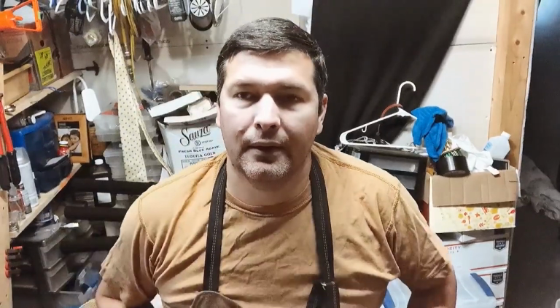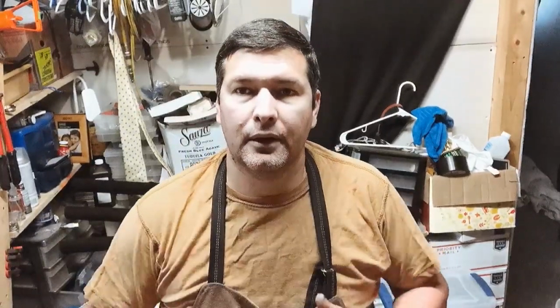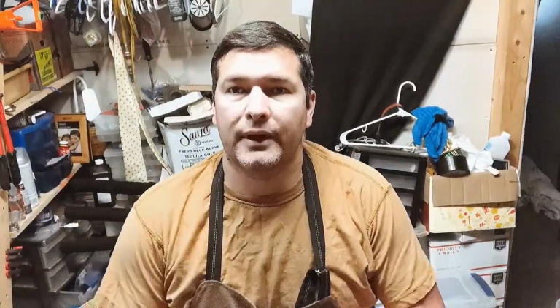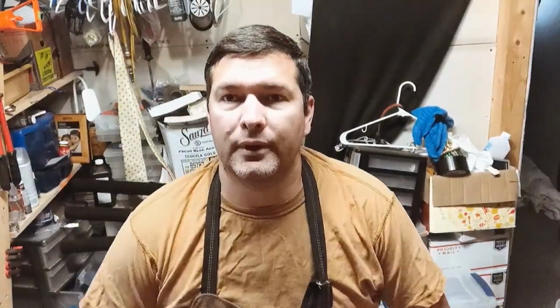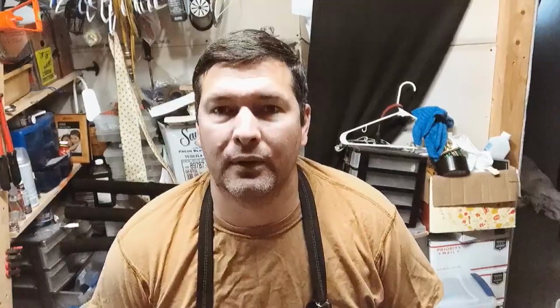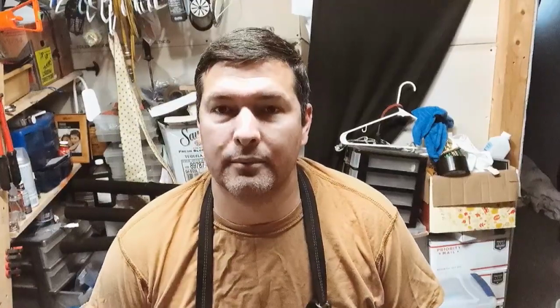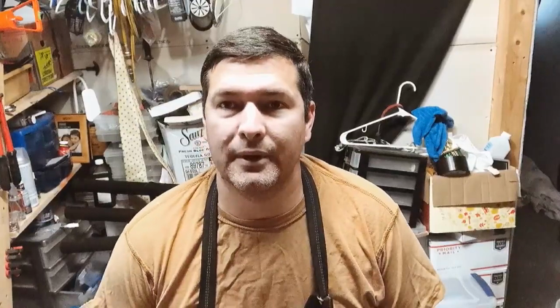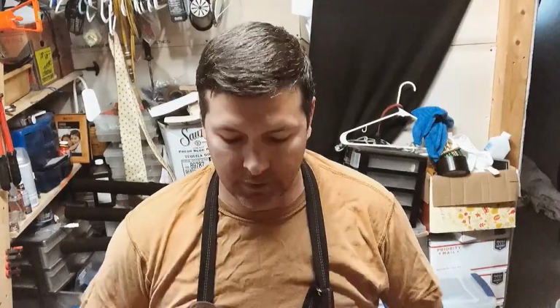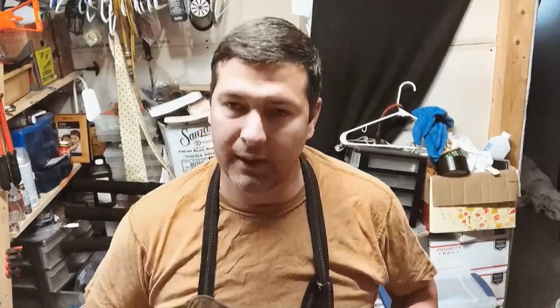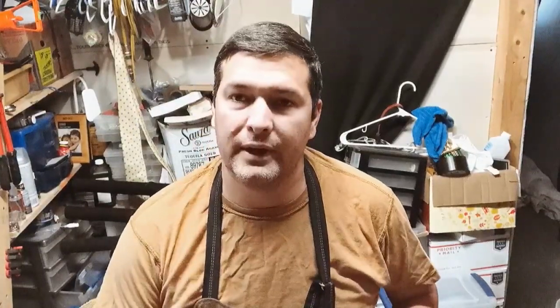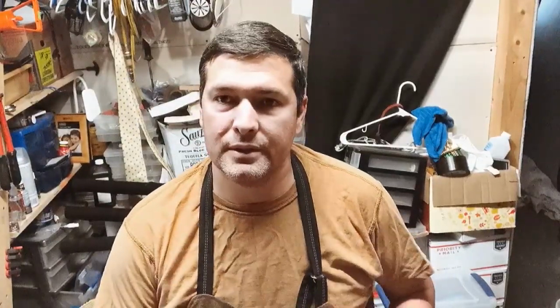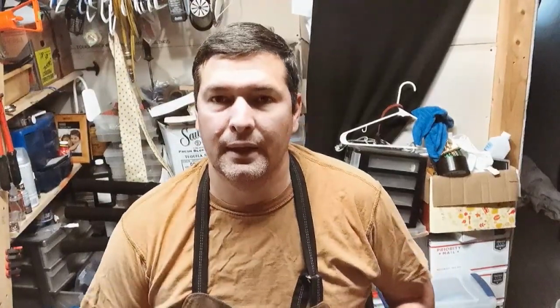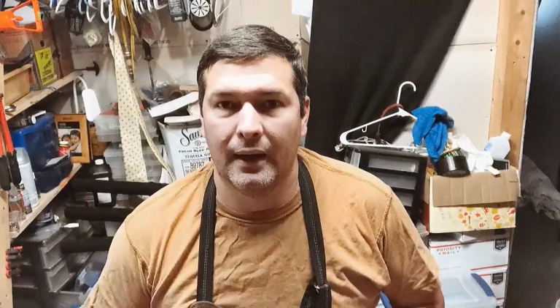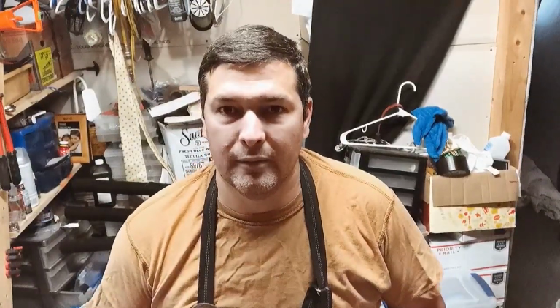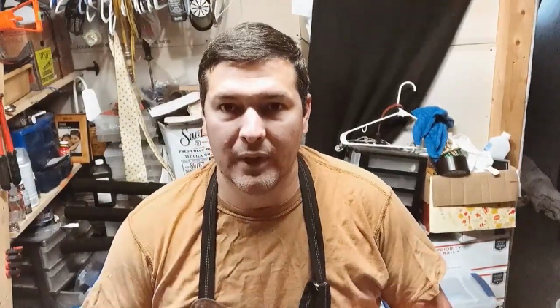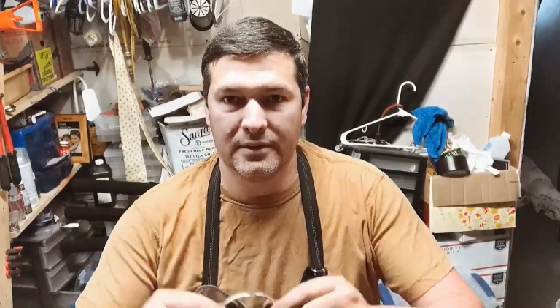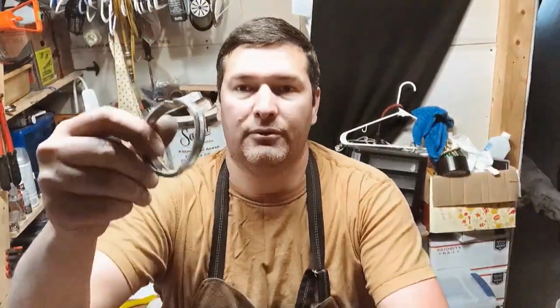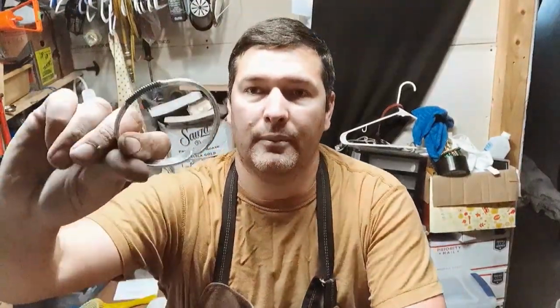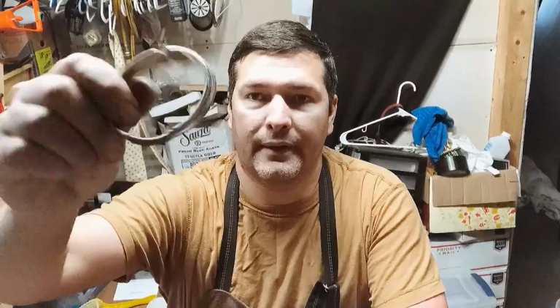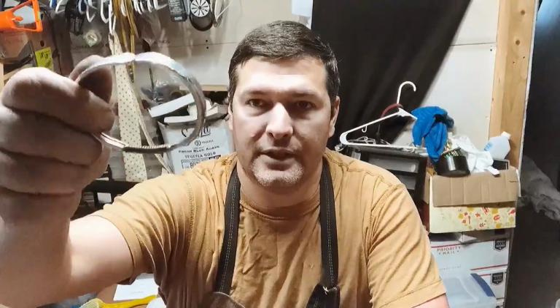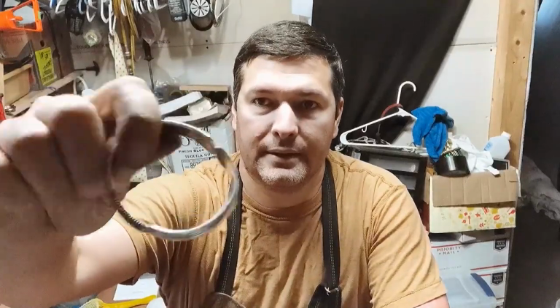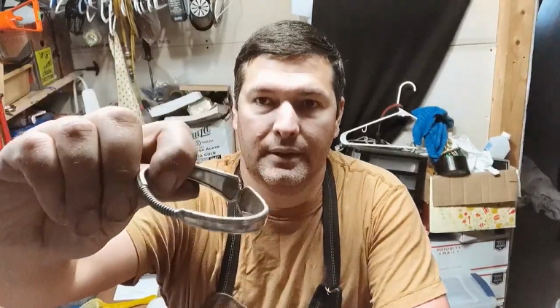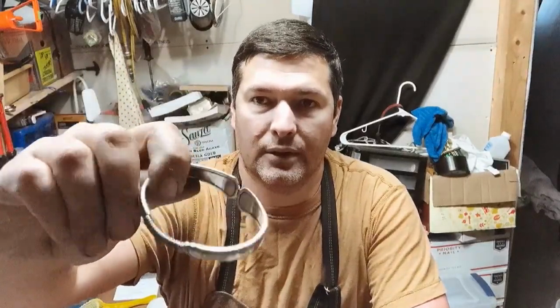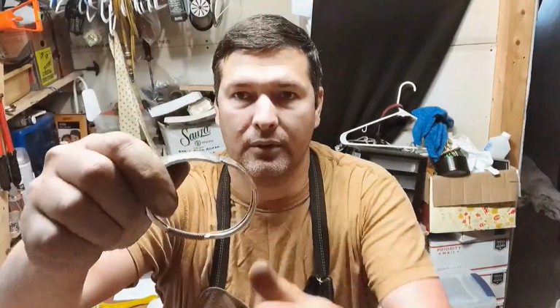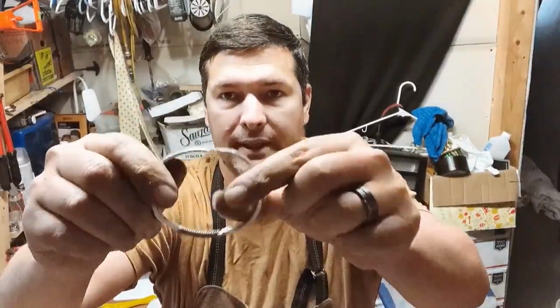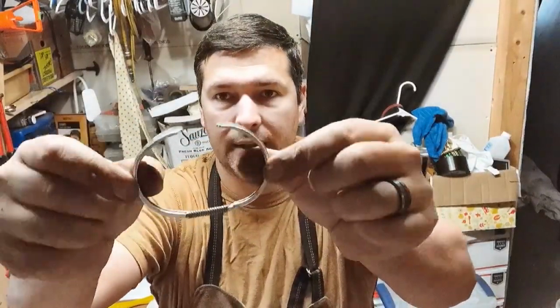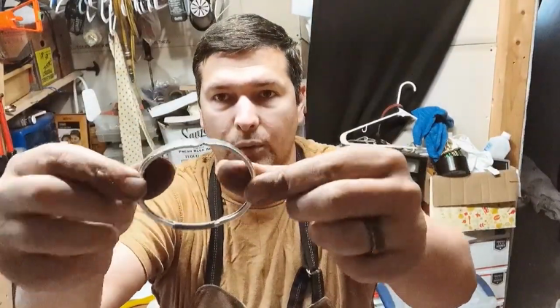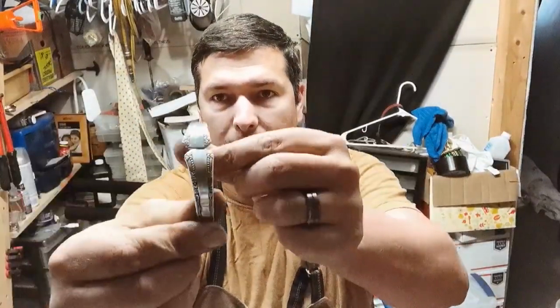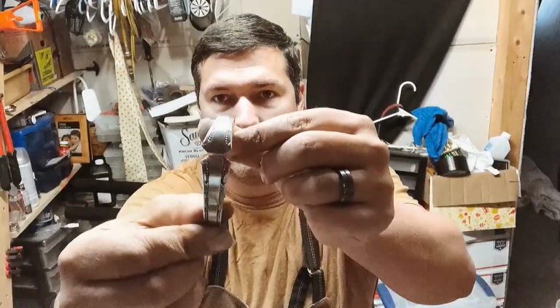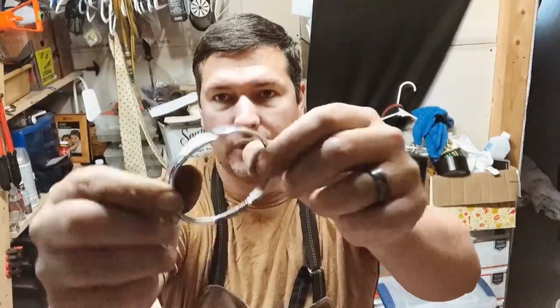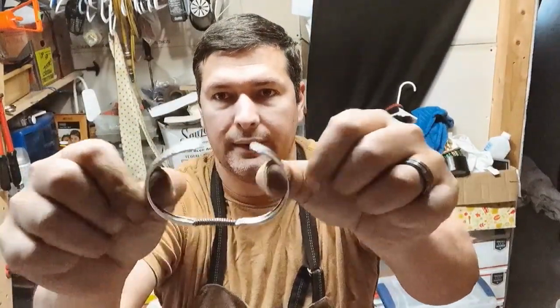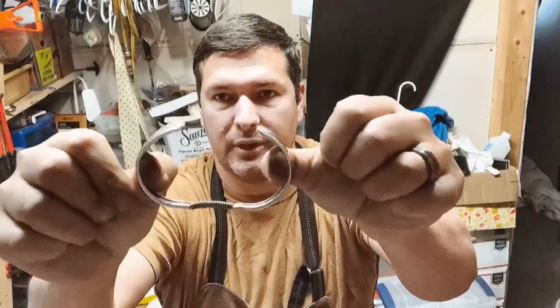Good morning everyone. I'm Jeremy from Flatware Creations. I have been wanting to make this video for a while but now I get the chance. So today we're going to break this bracelet.